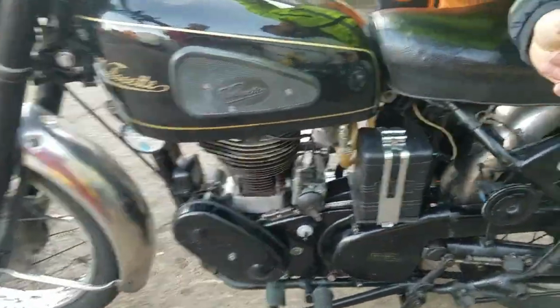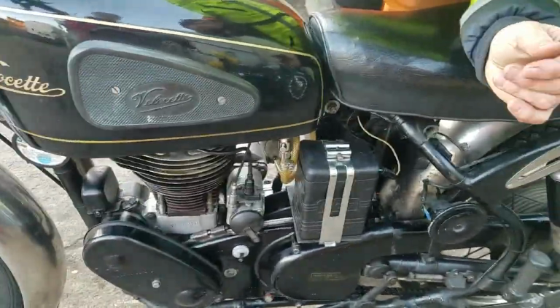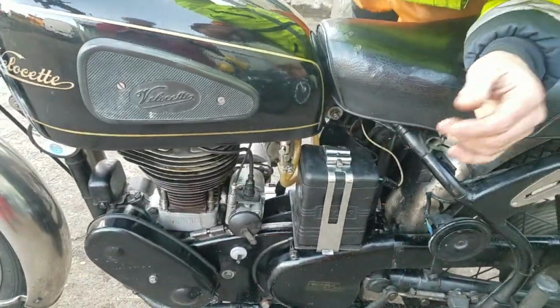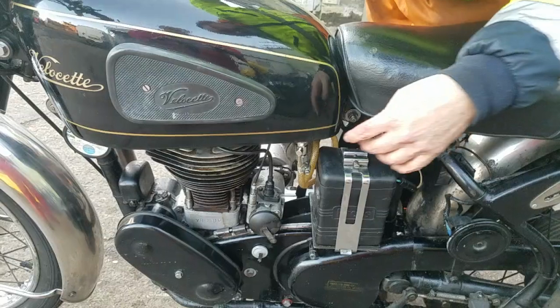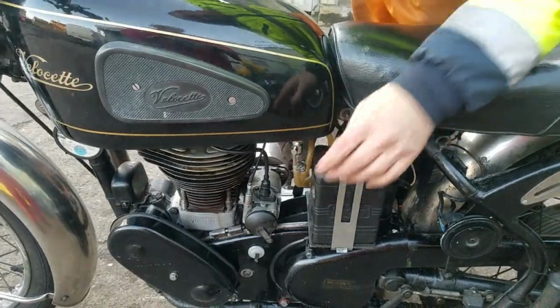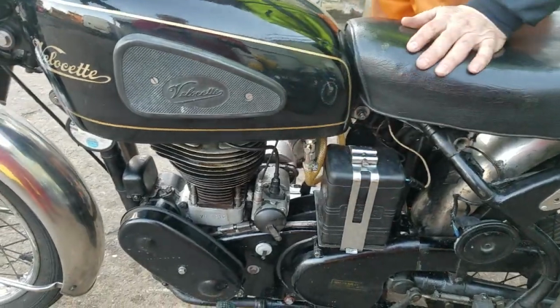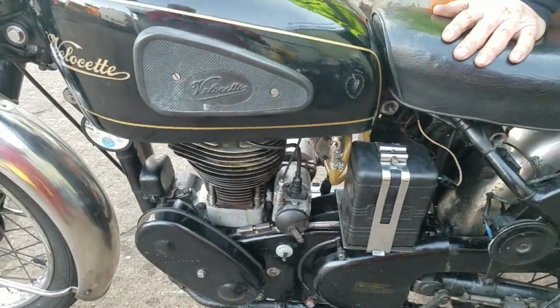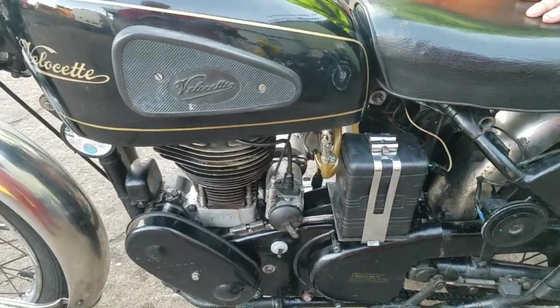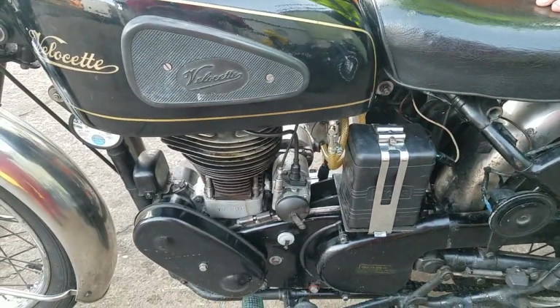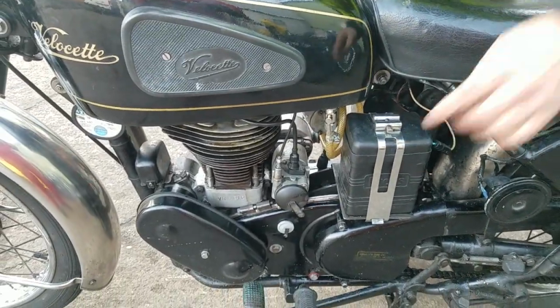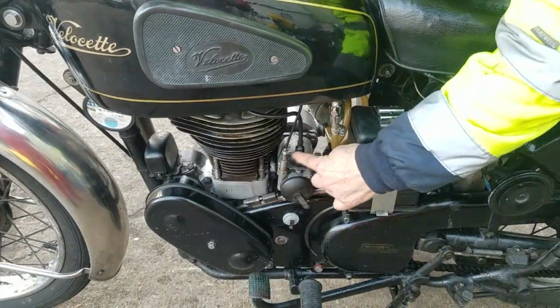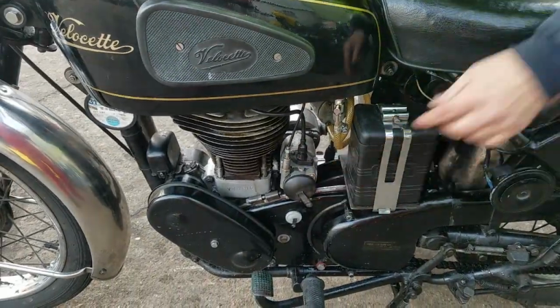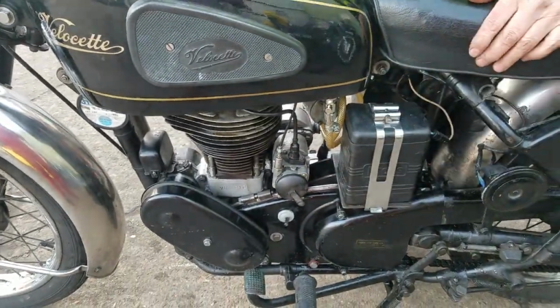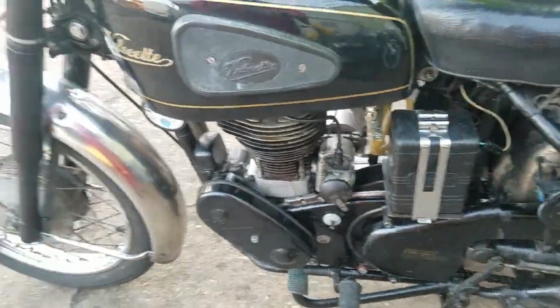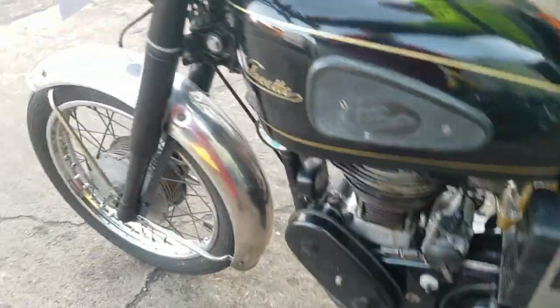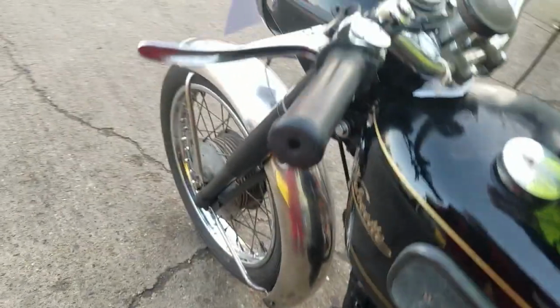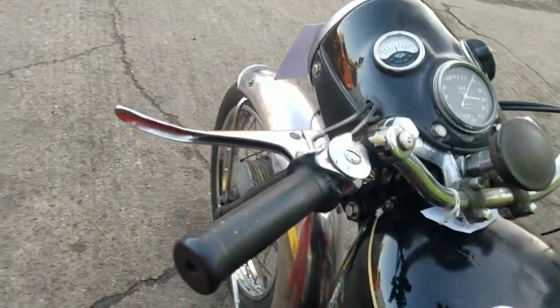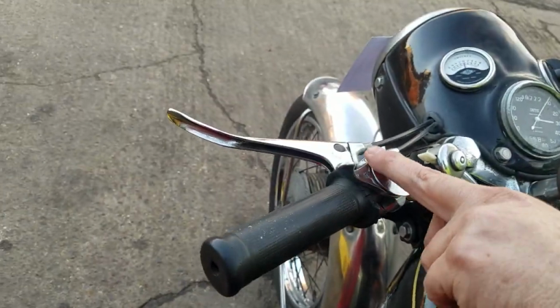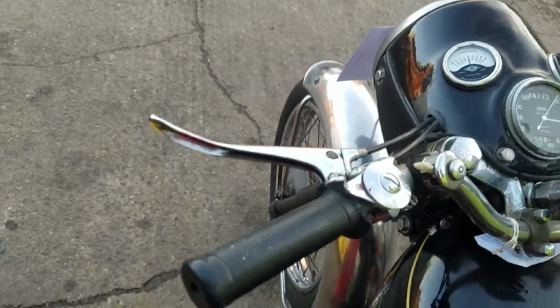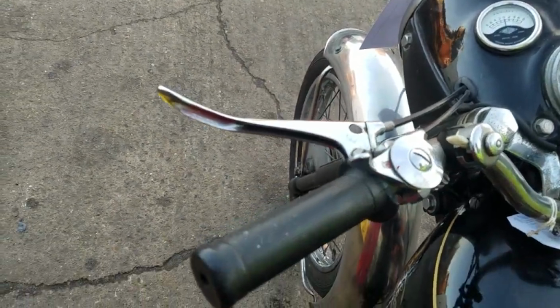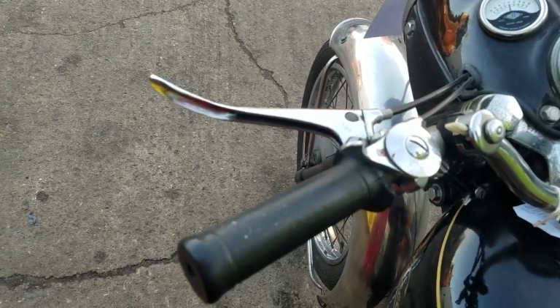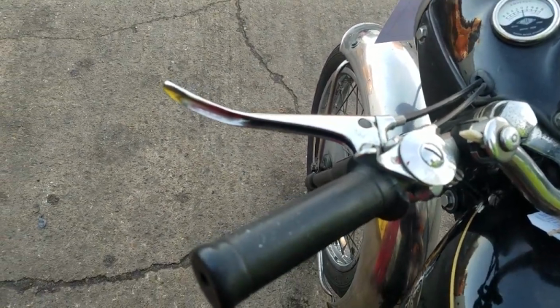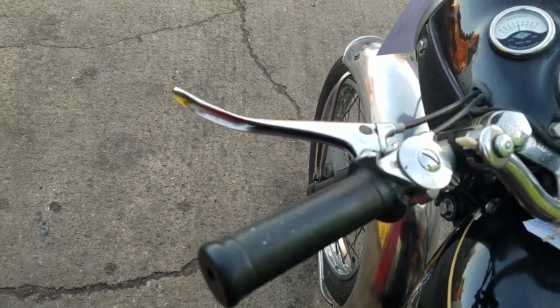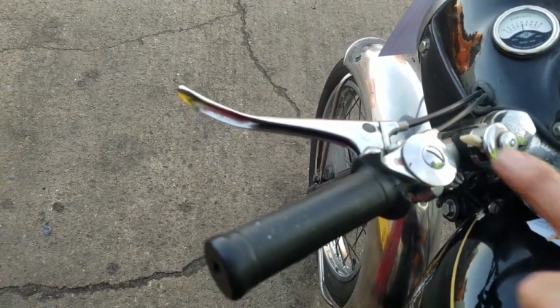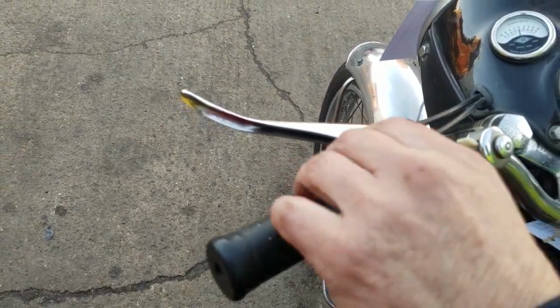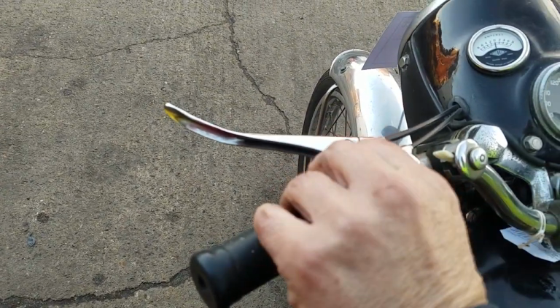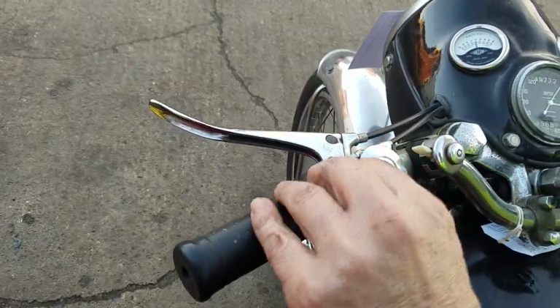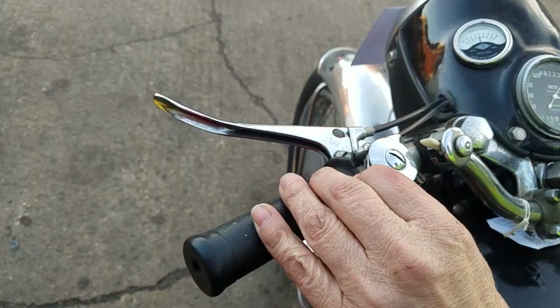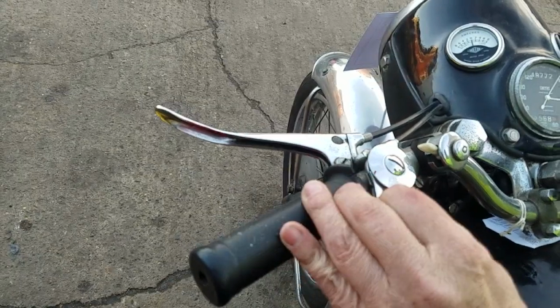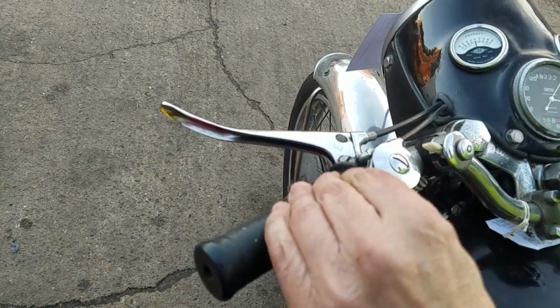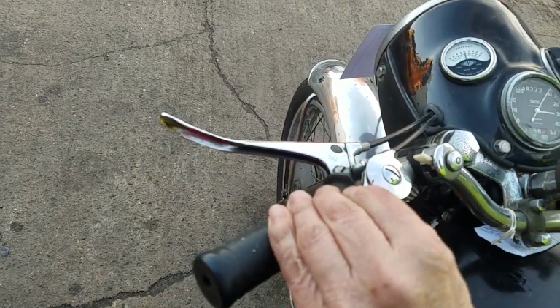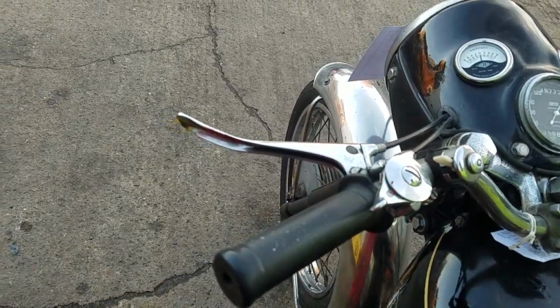Petrol on then, two taps — petrol on. That's got a manual advance and retard. Yeah, manual advance. Unusual, yeah. And that's up here. That's fully advanced — slack wire advanced. So that's fully advanced. We'll back it off about halfway.